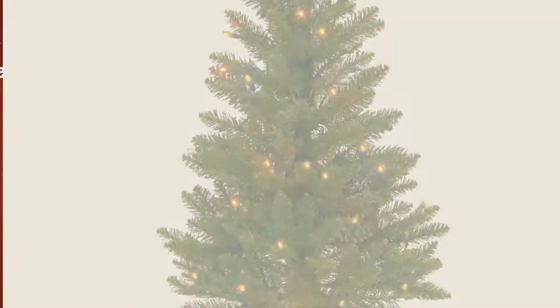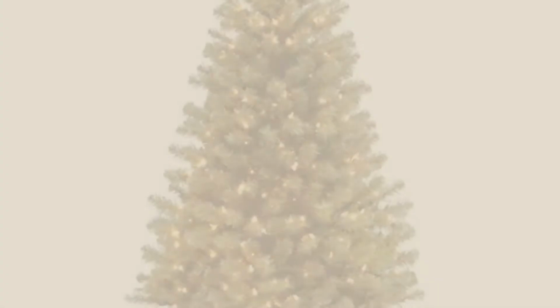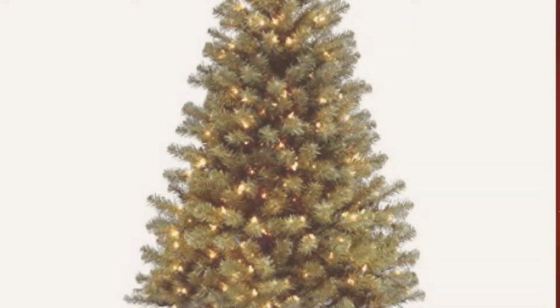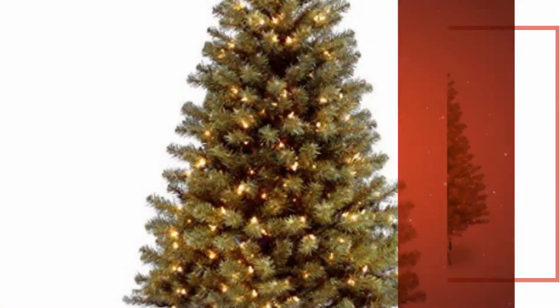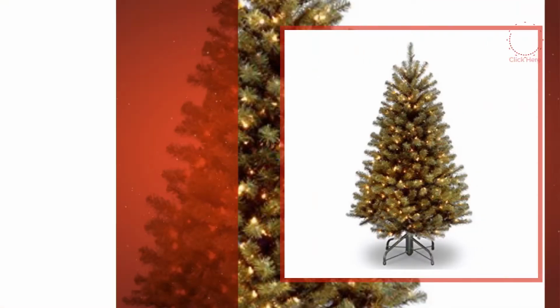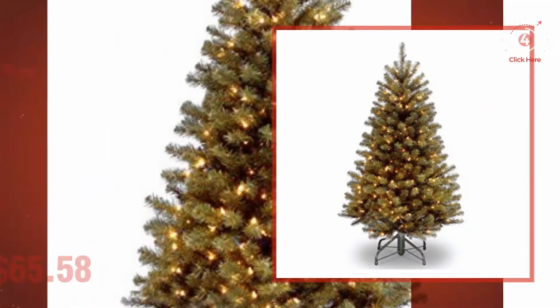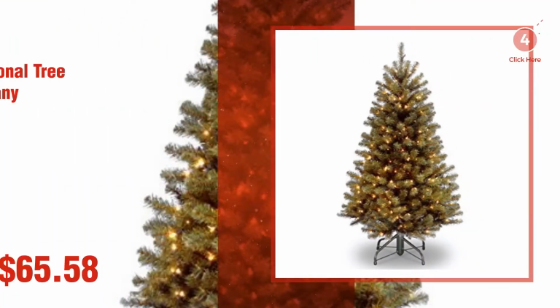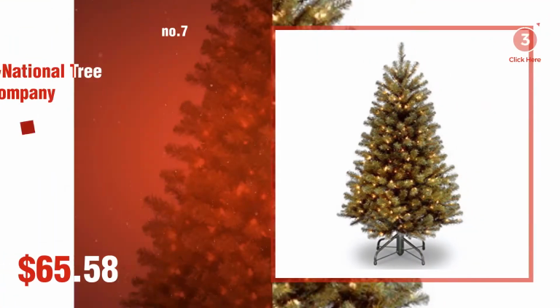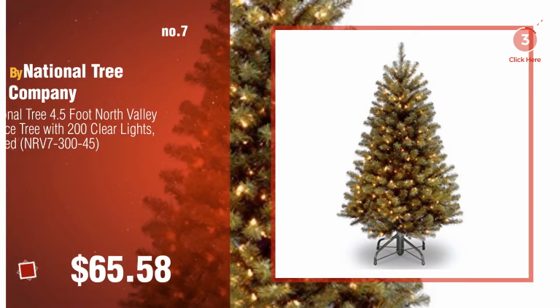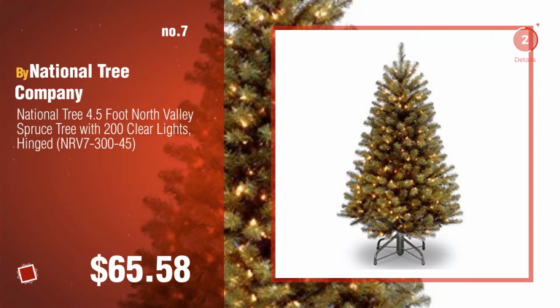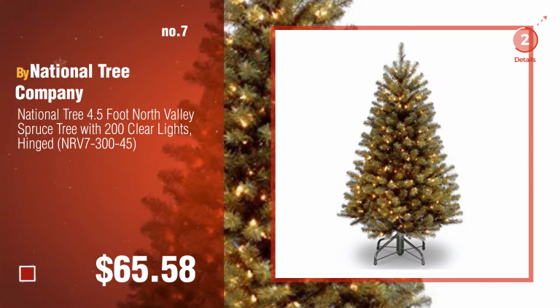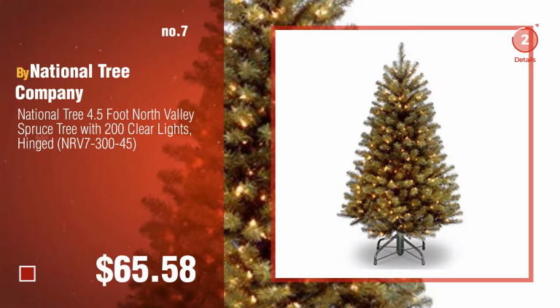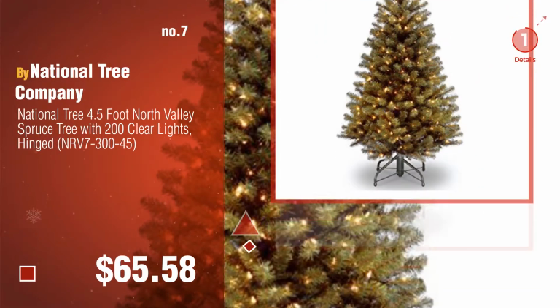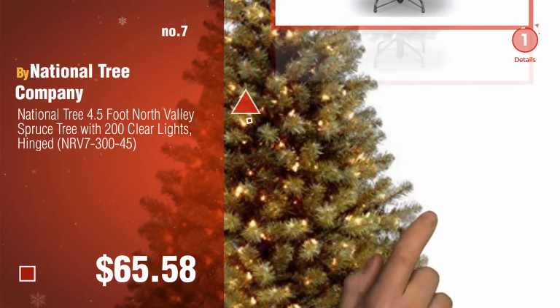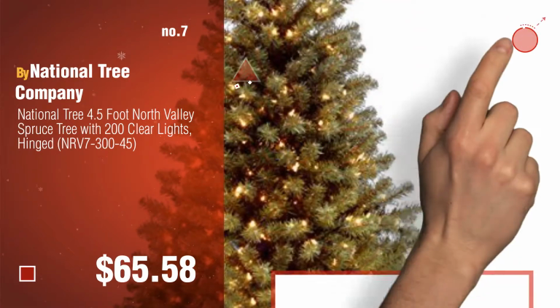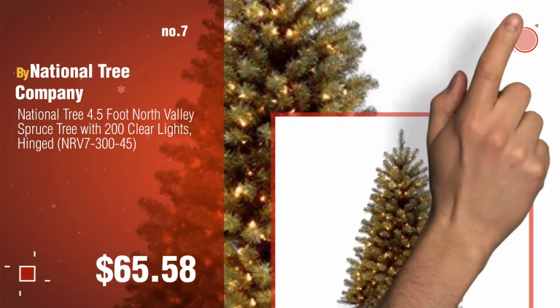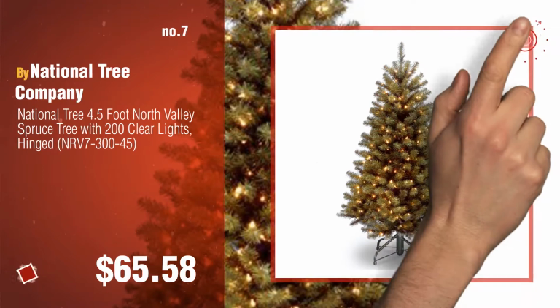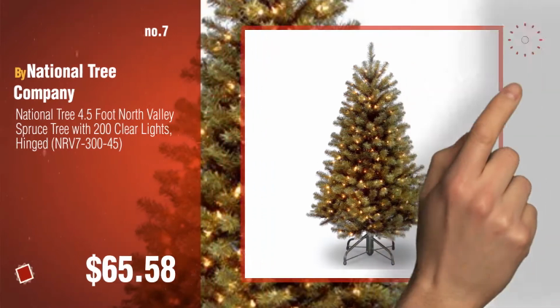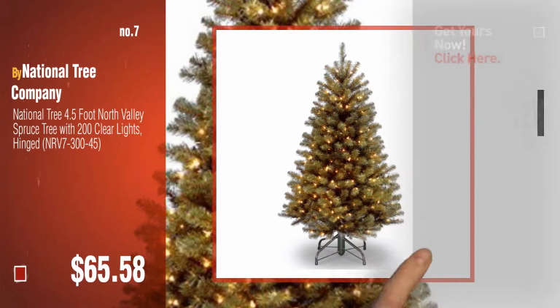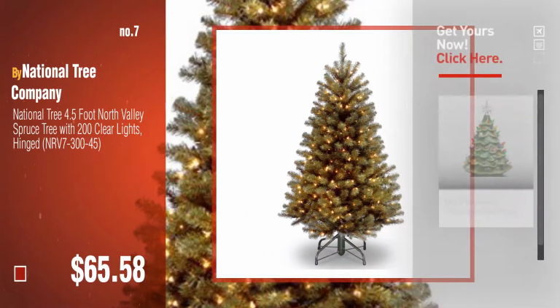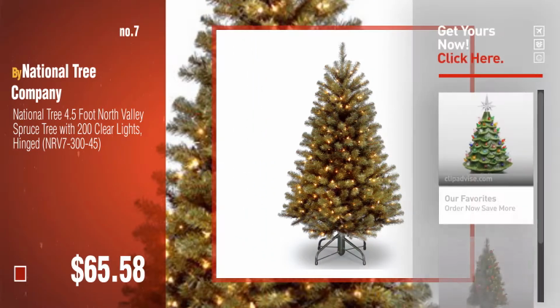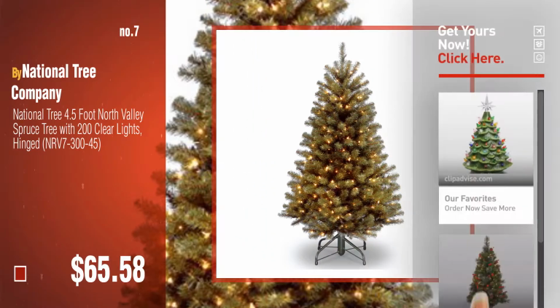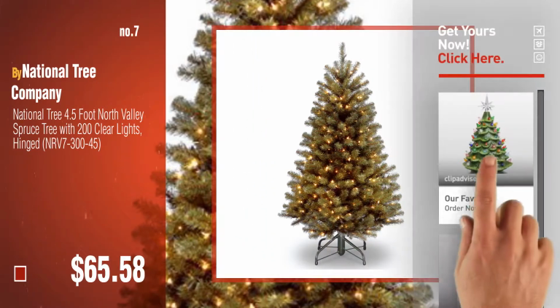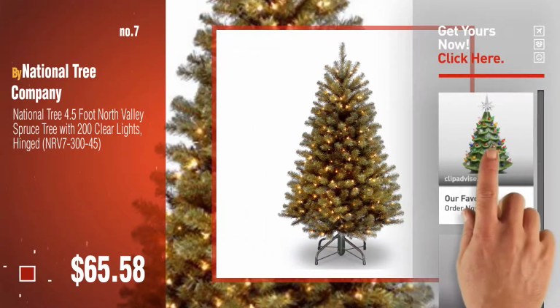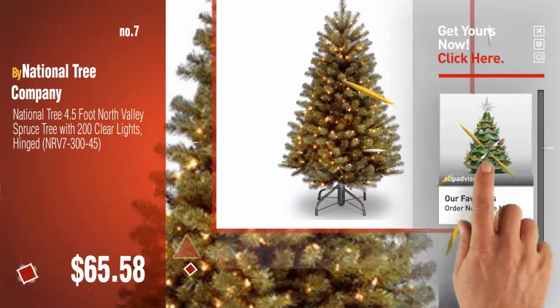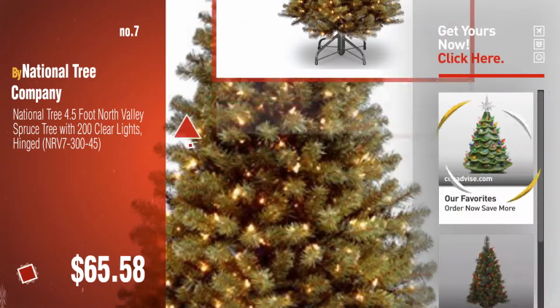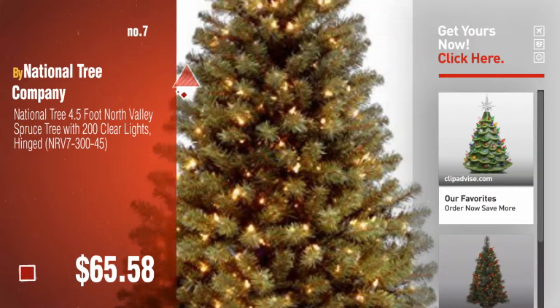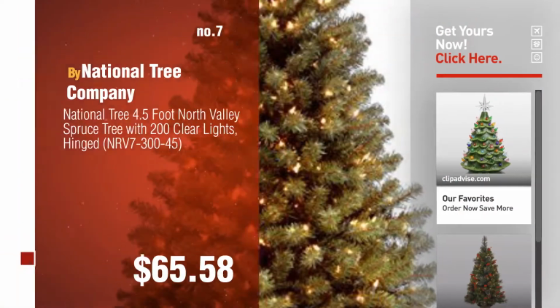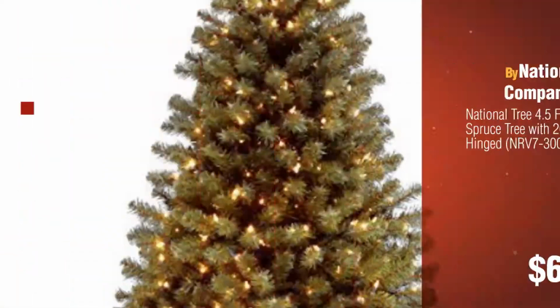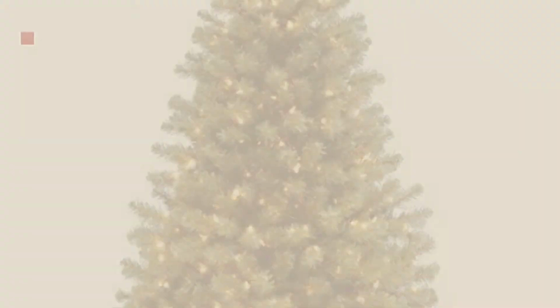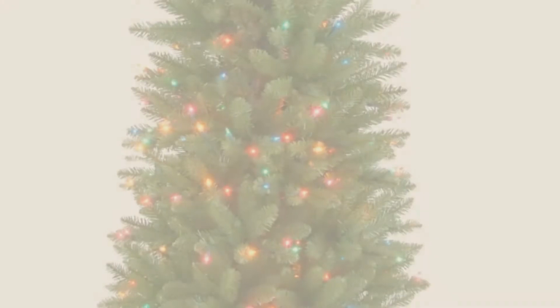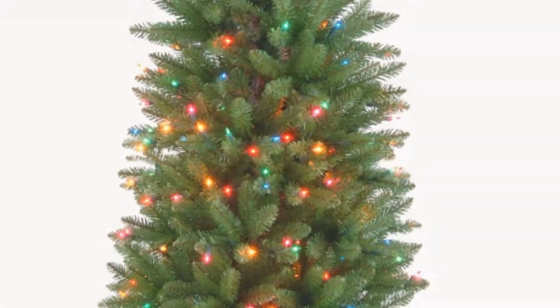Number seven. Click the info circle to find more amazing products and gift ideas. Number eight.